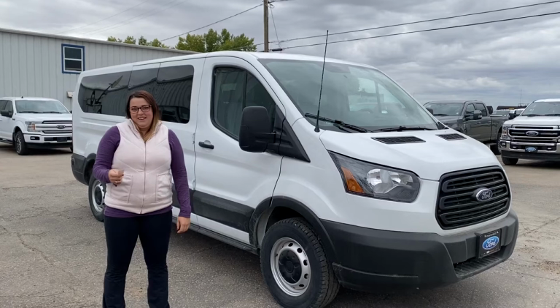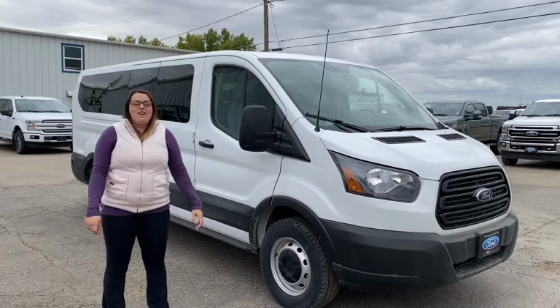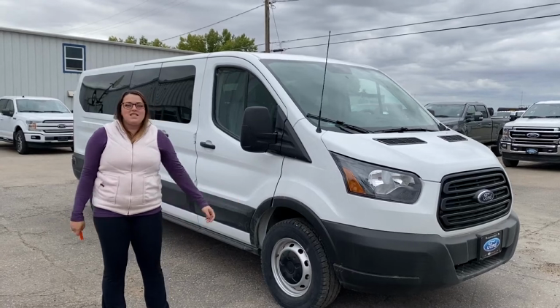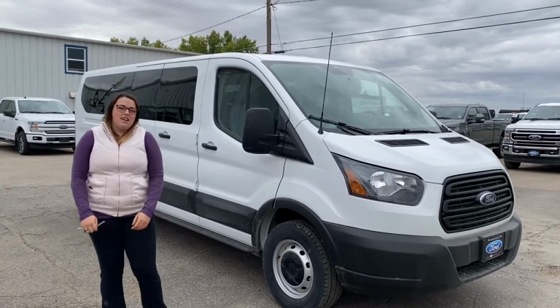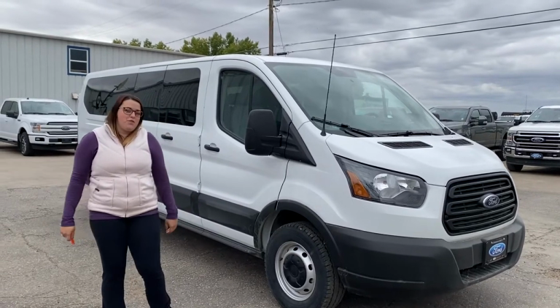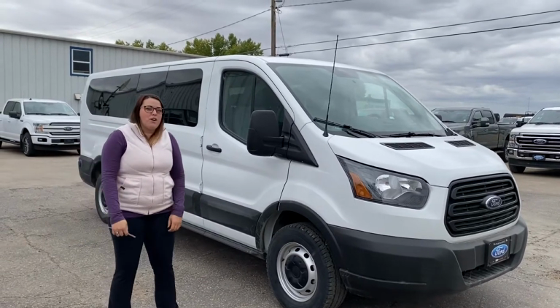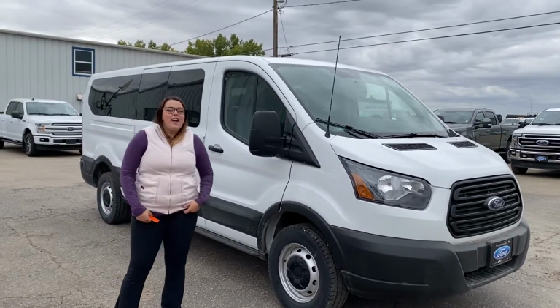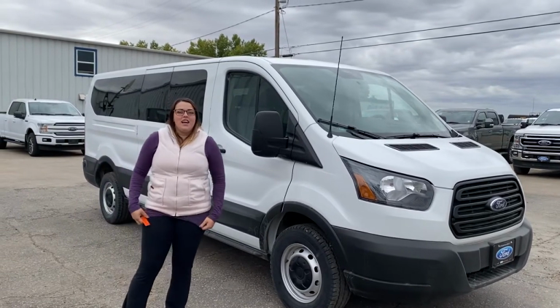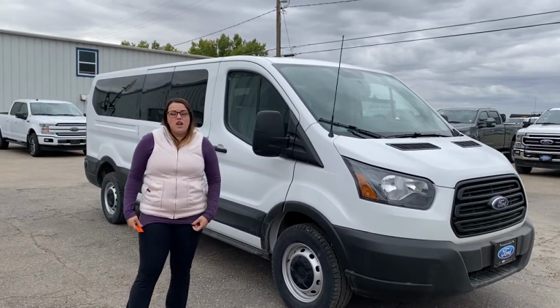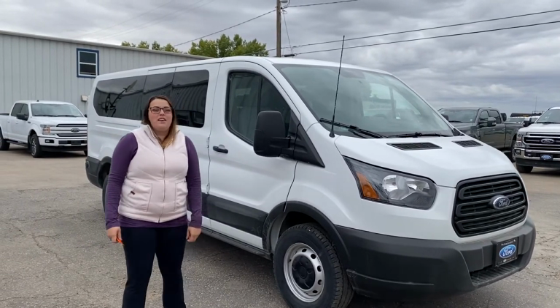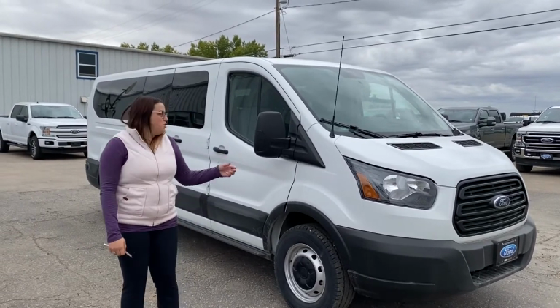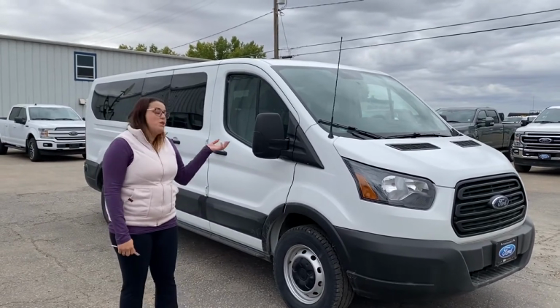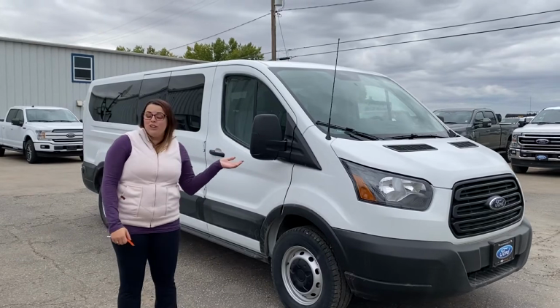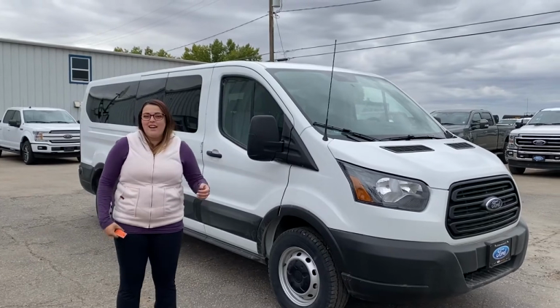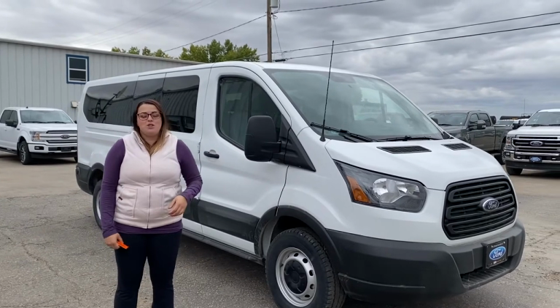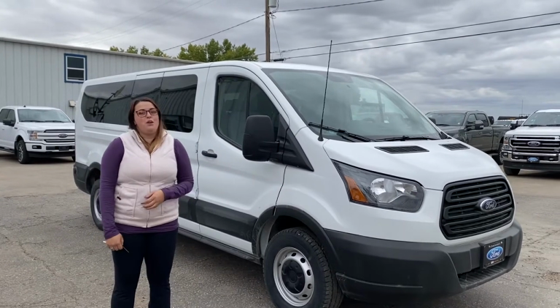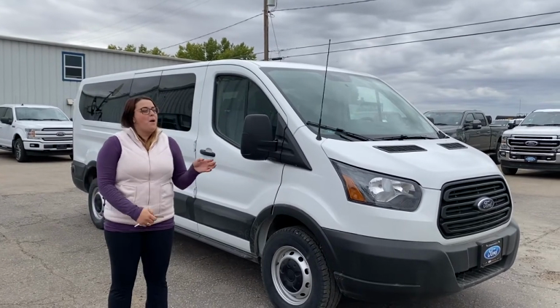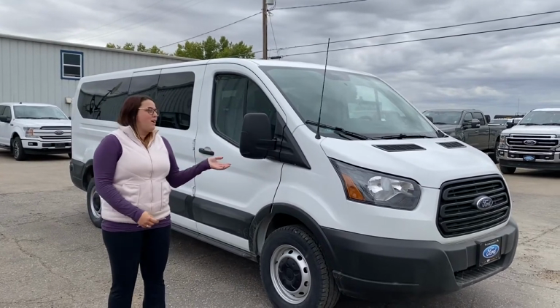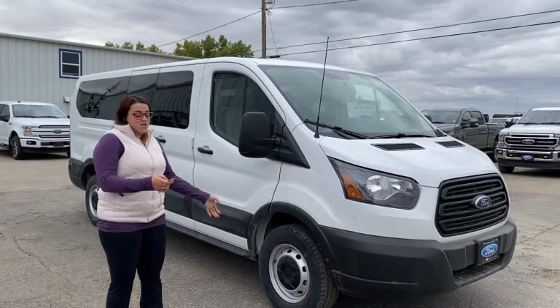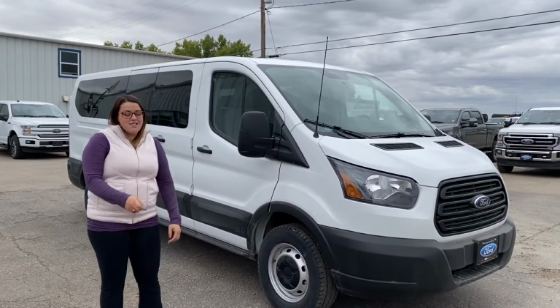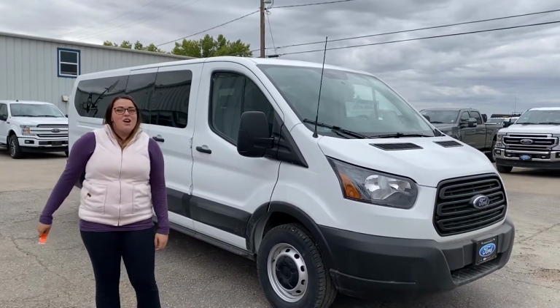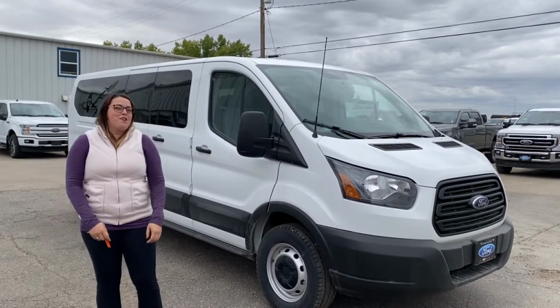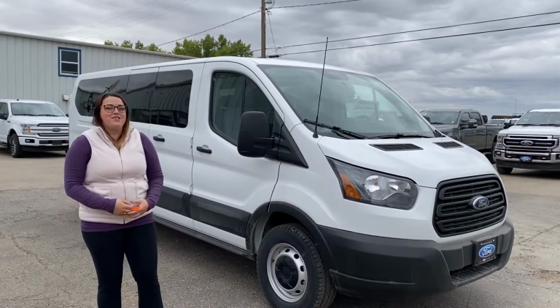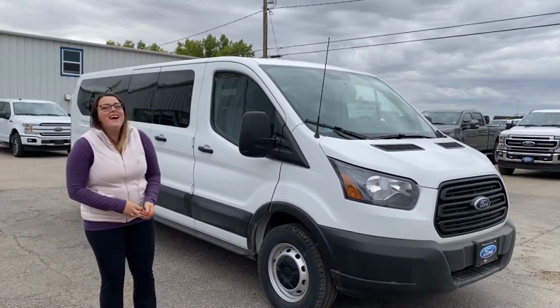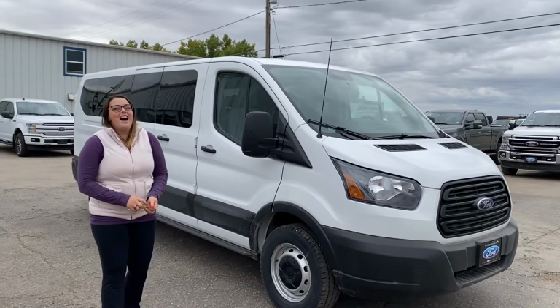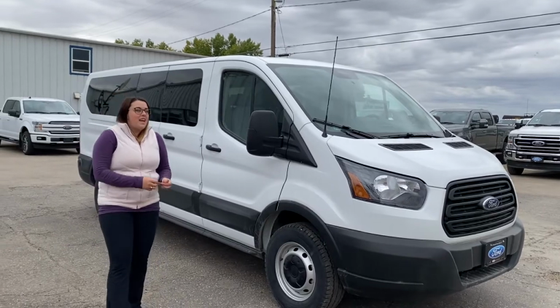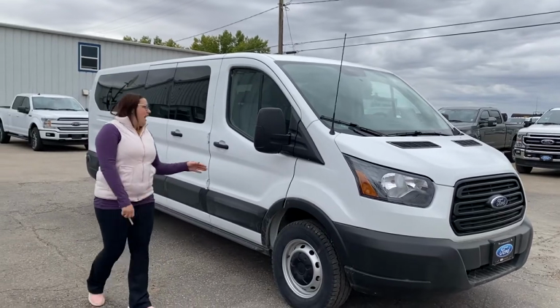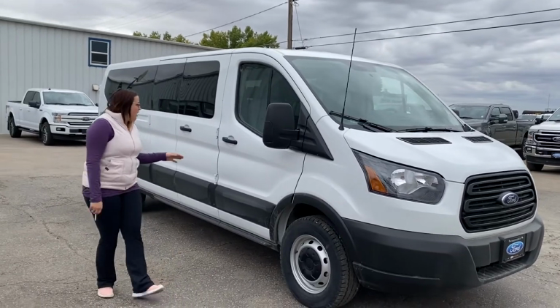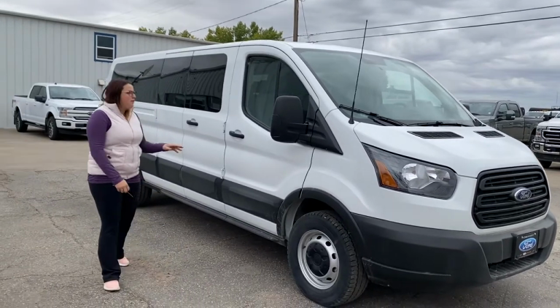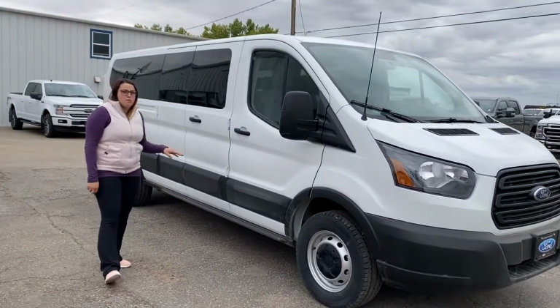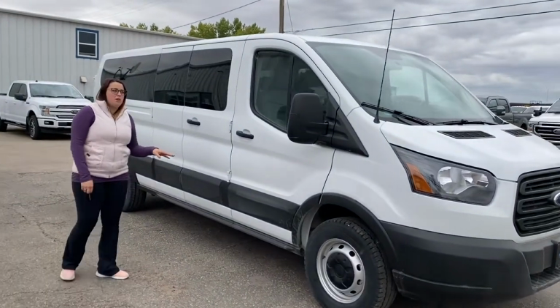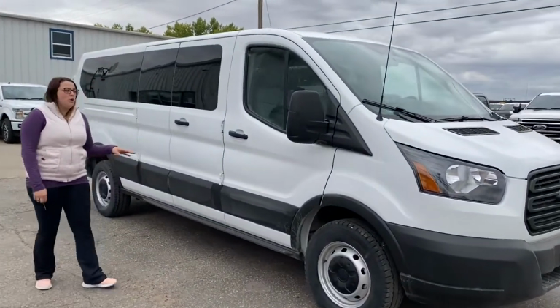Hey everyone, it's Kelsey here at Country Ford in Wilkie. Yesterday we showed you our smaller van, now we're going to show you our bigger van. This is a Transit 350, it's an XL, it's got a few options I'm going to show you.